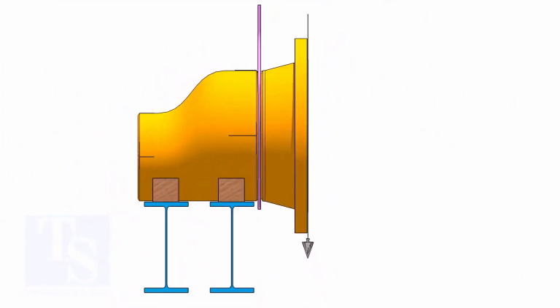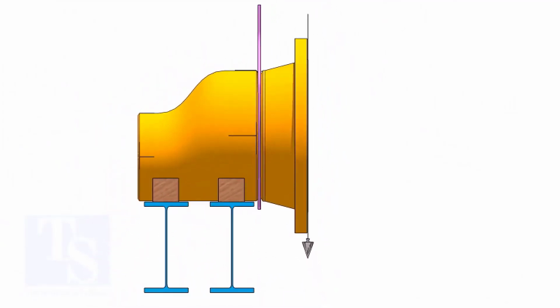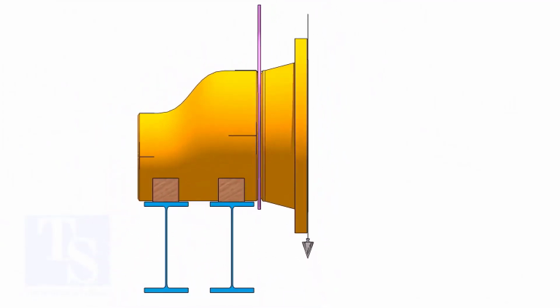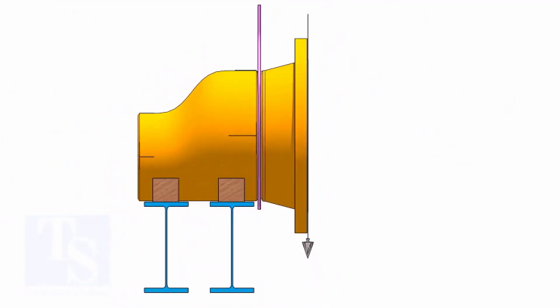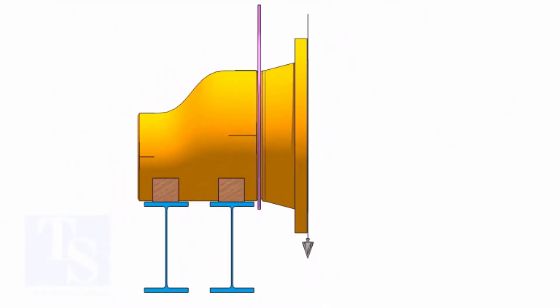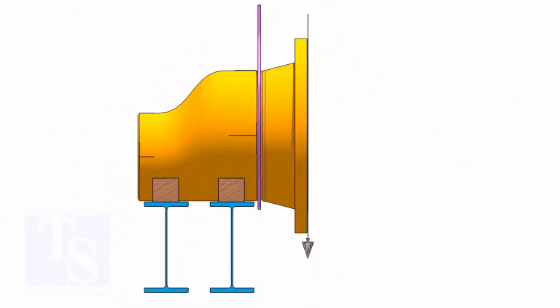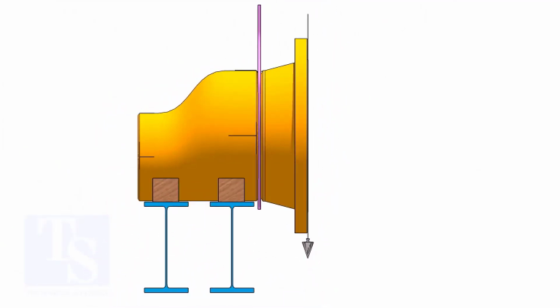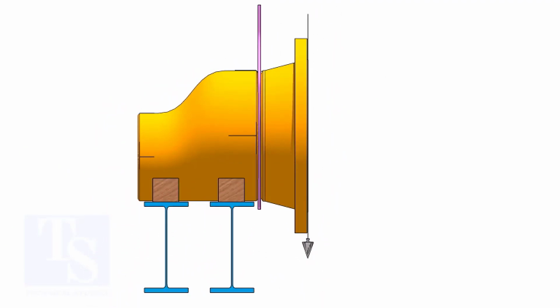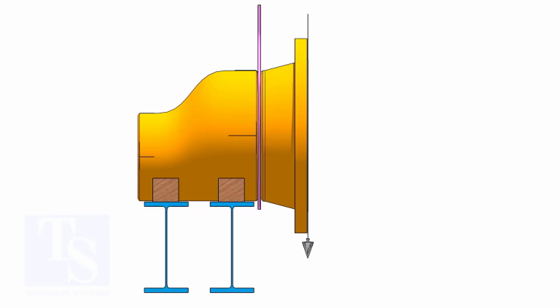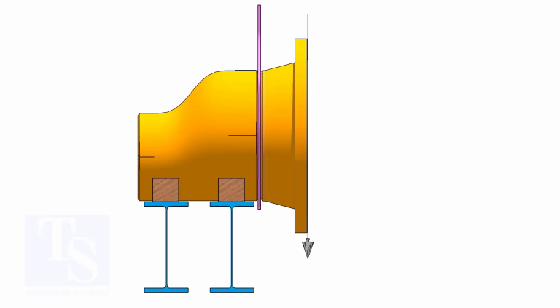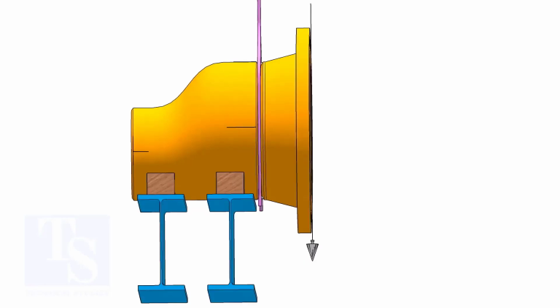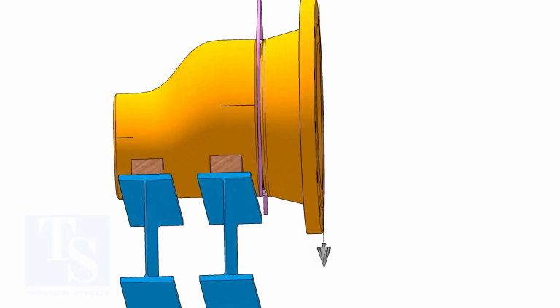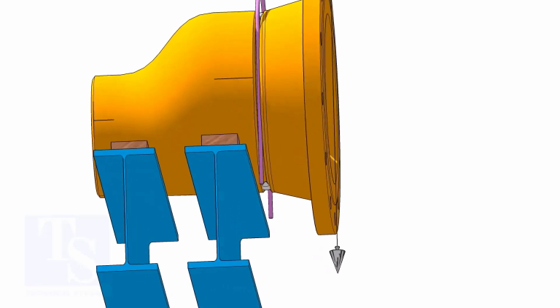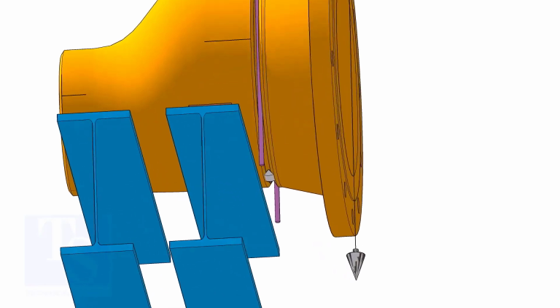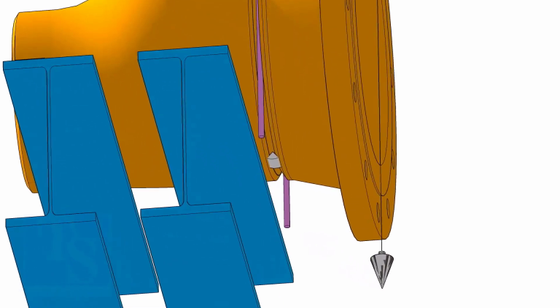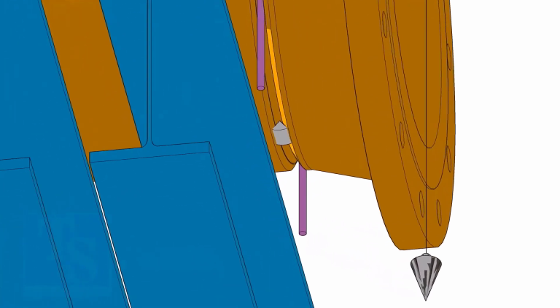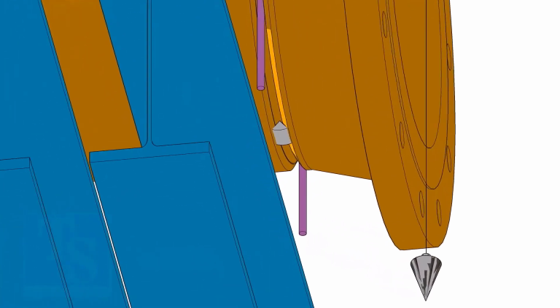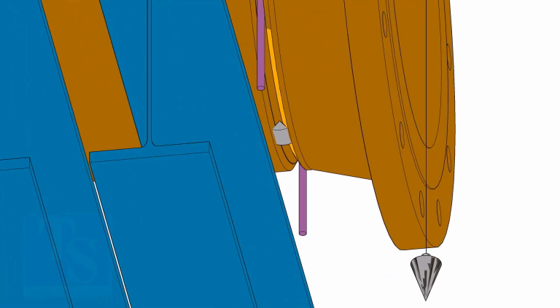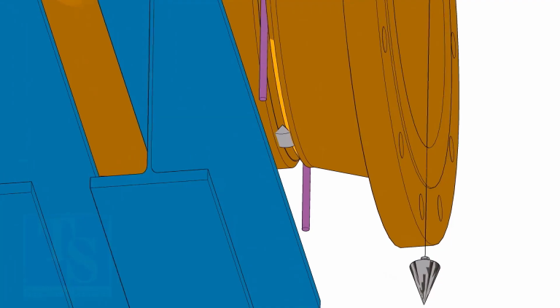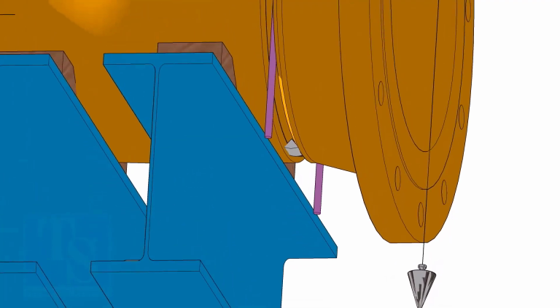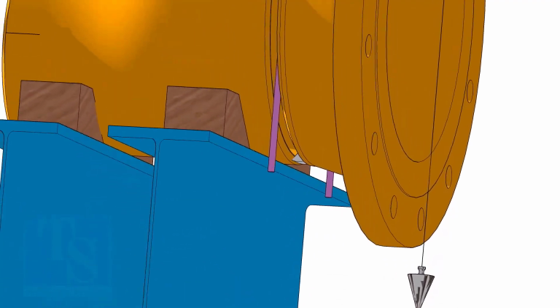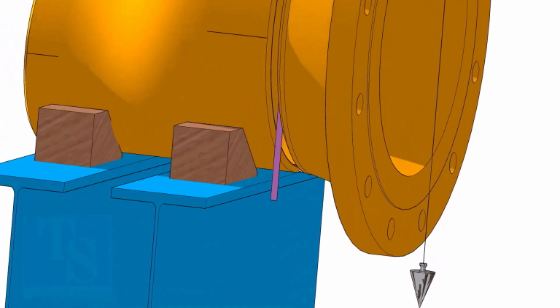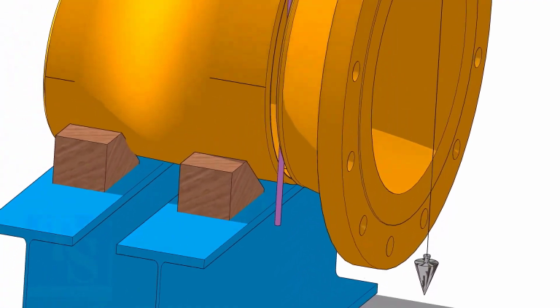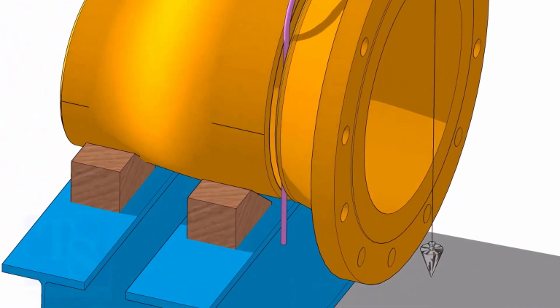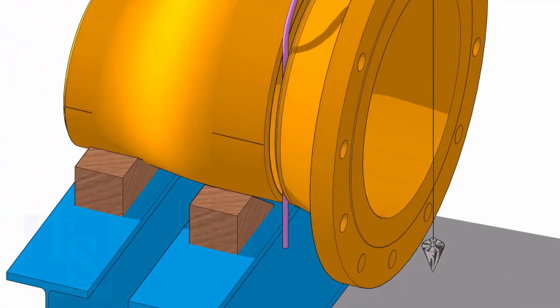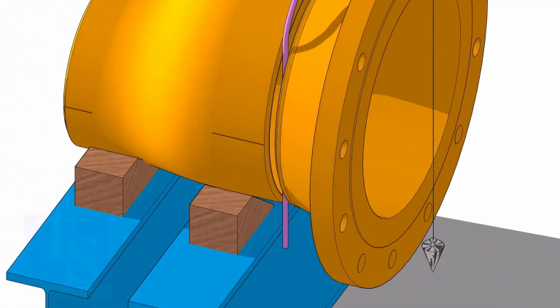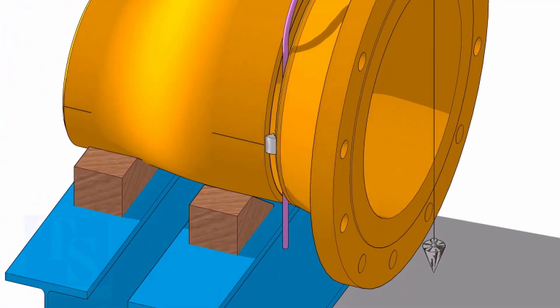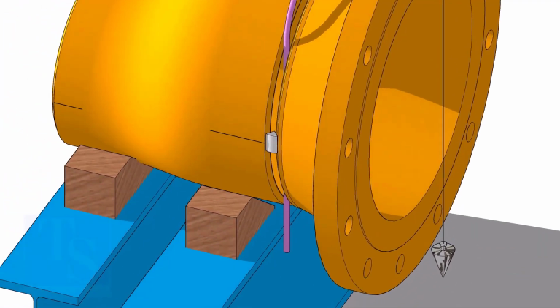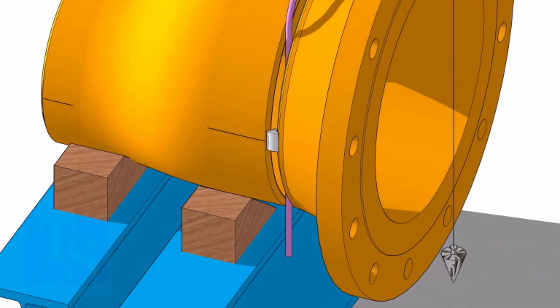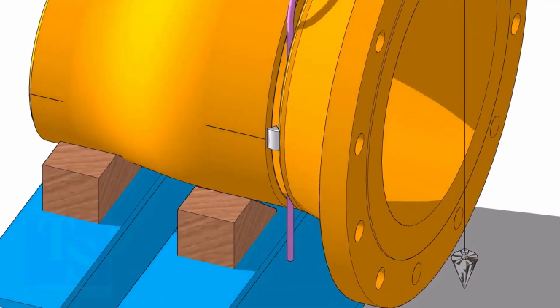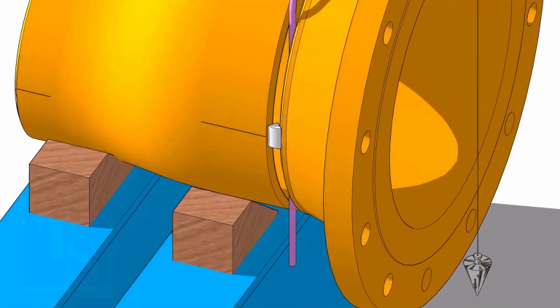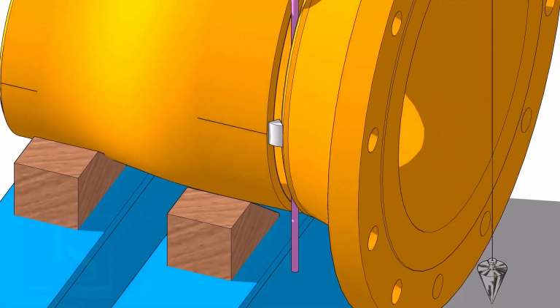Check the vertical plumbness; if correct, tack weld at the bottom side. If the gap is correct, tack weld on the sides.